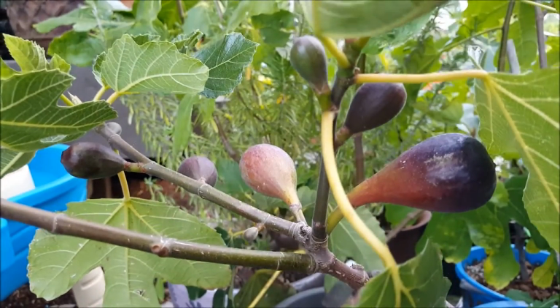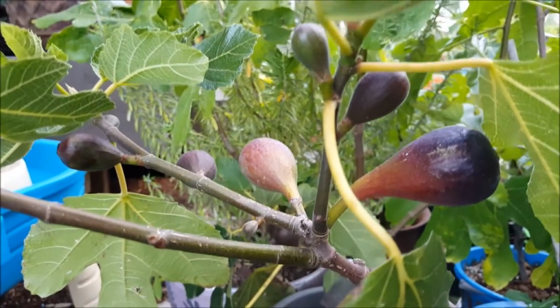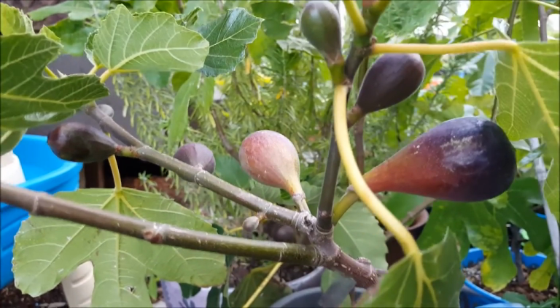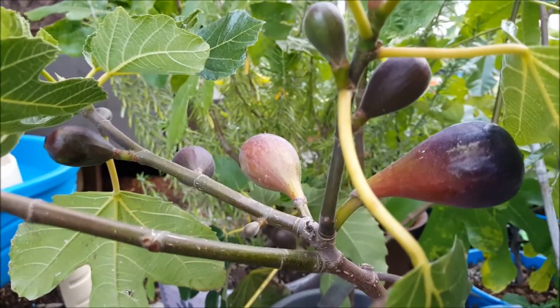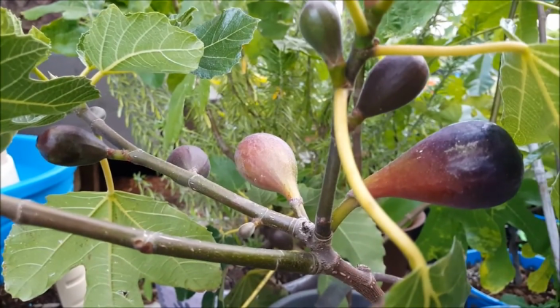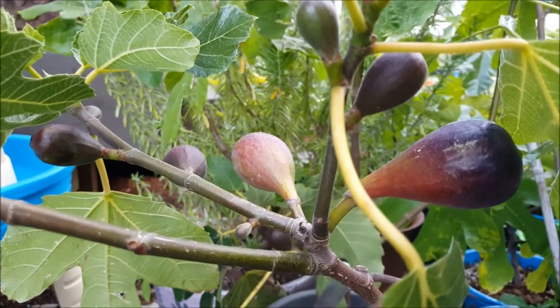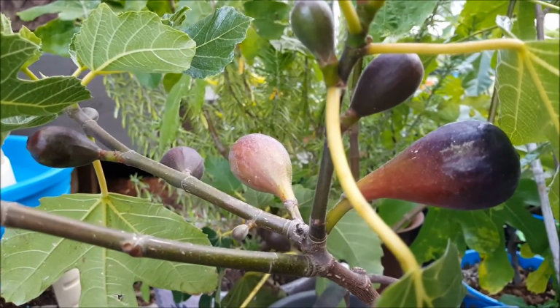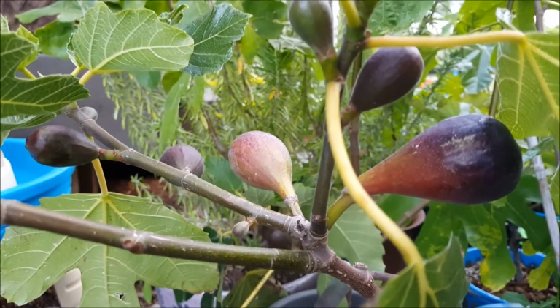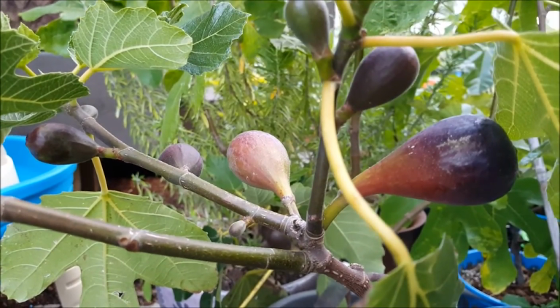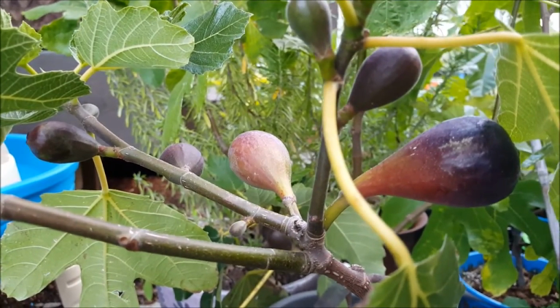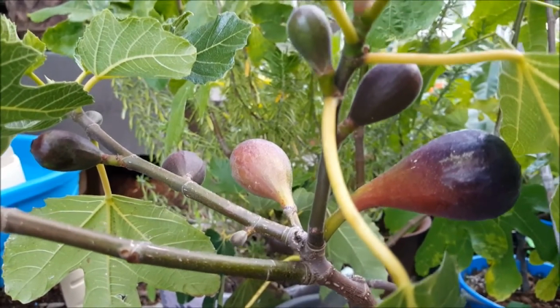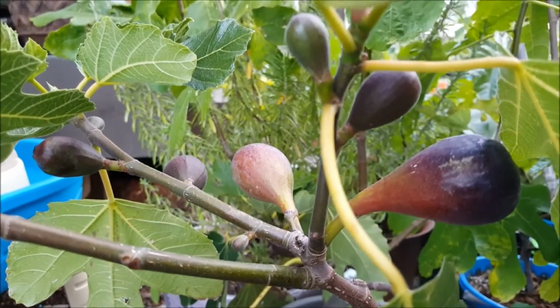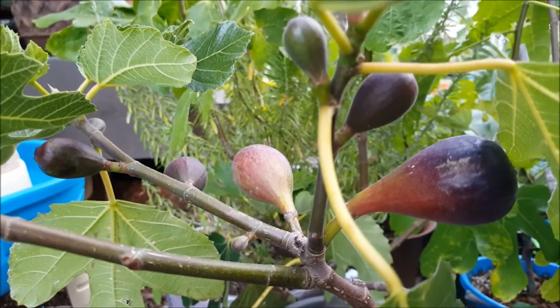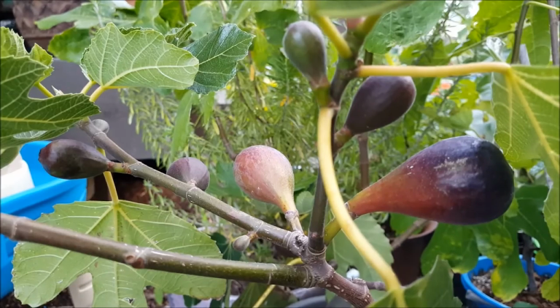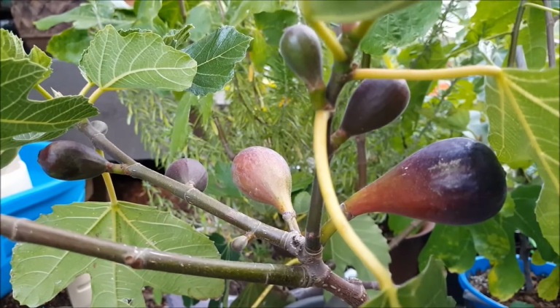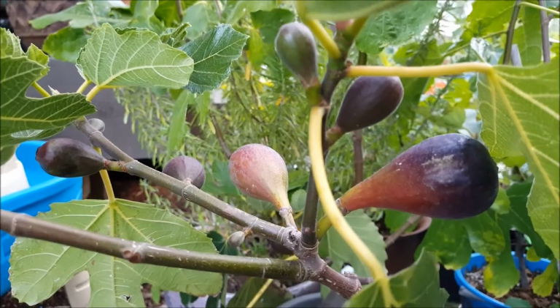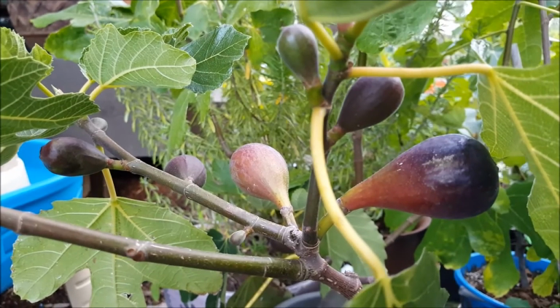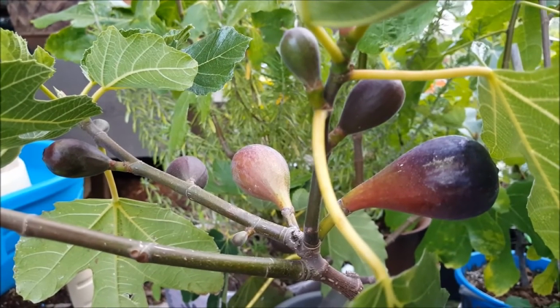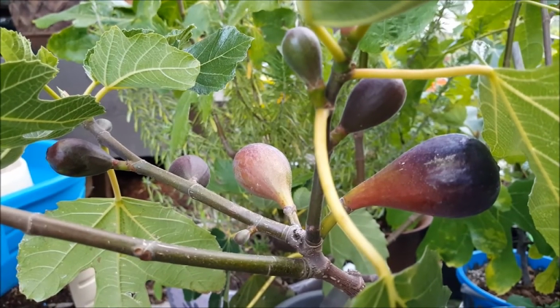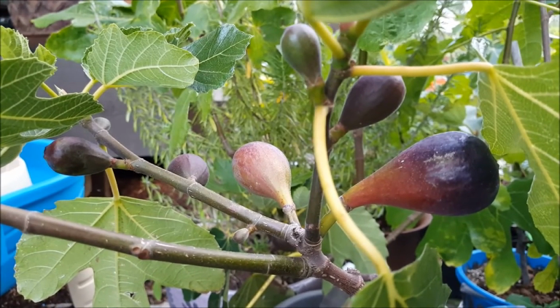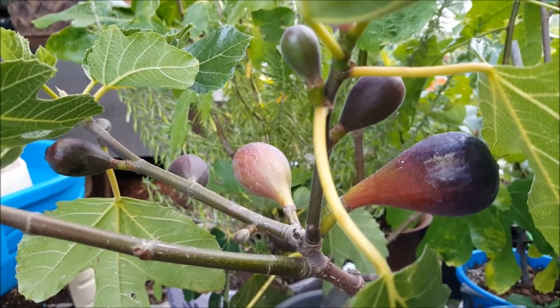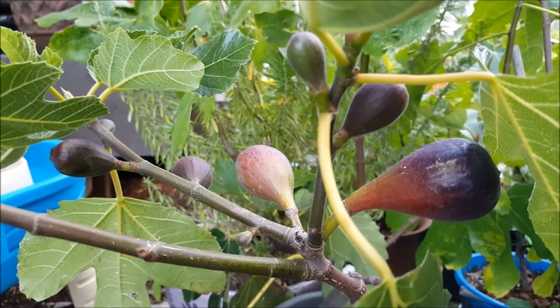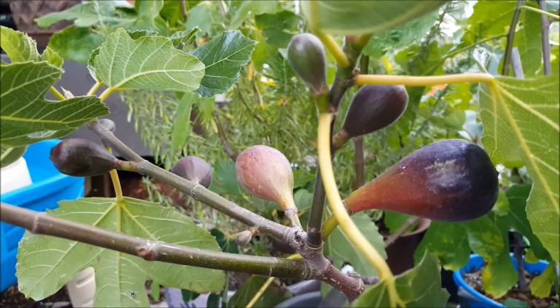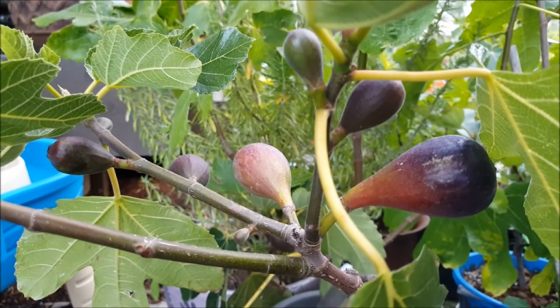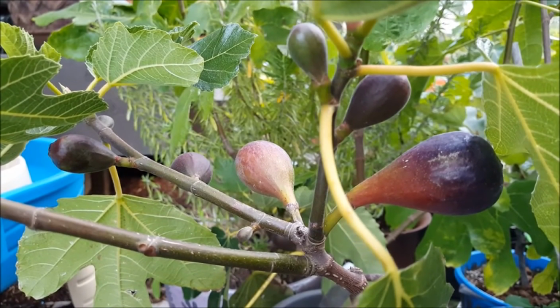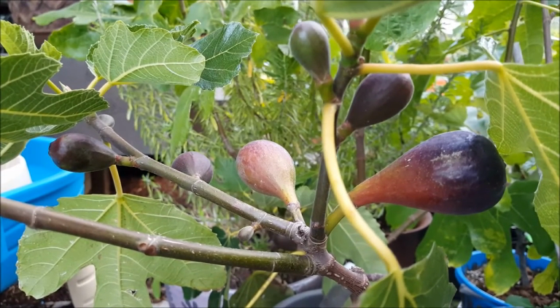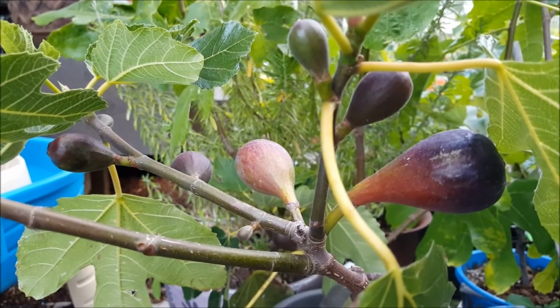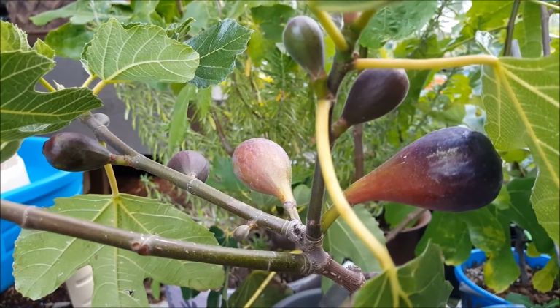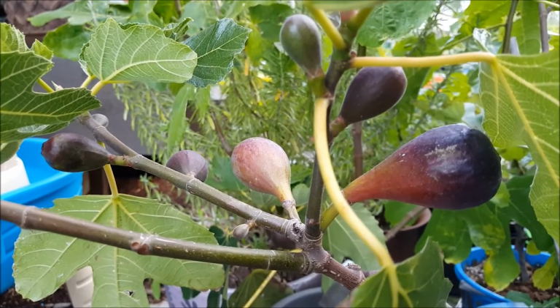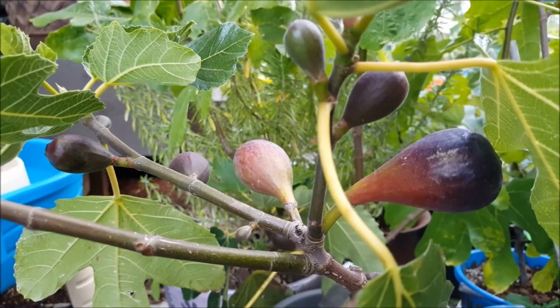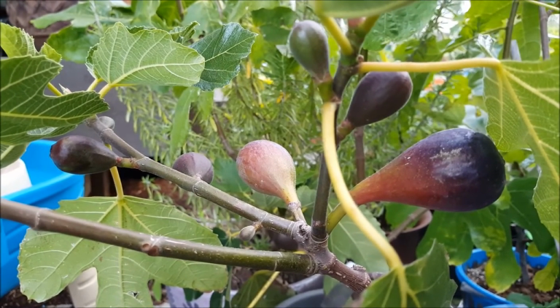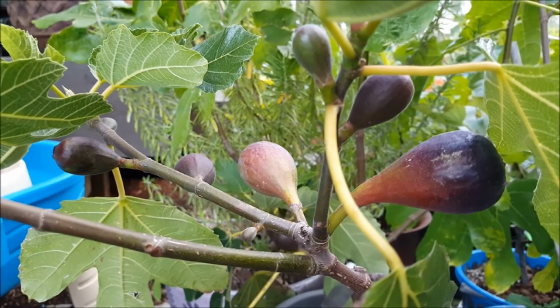You can kind of see all the different stages of ripeness on one fig branch. Thanks for checking this out.